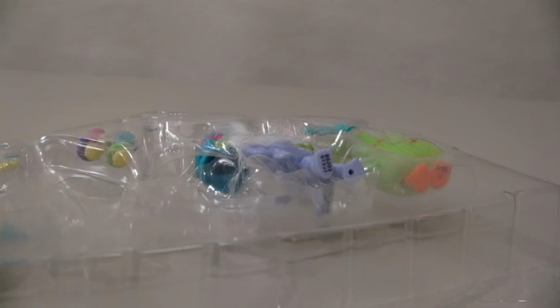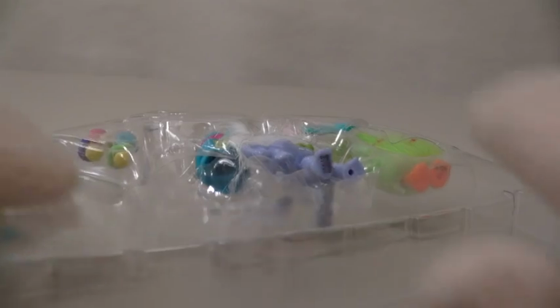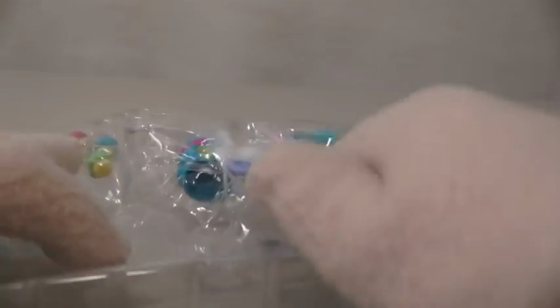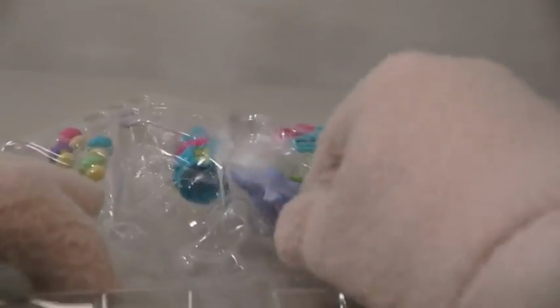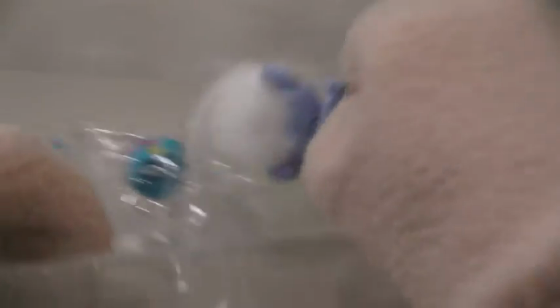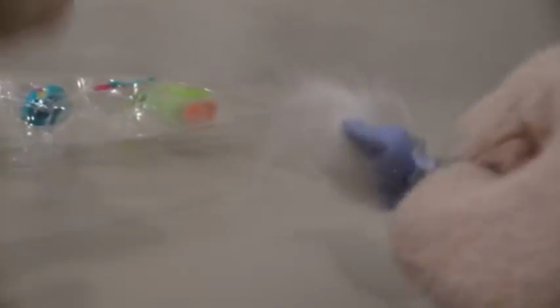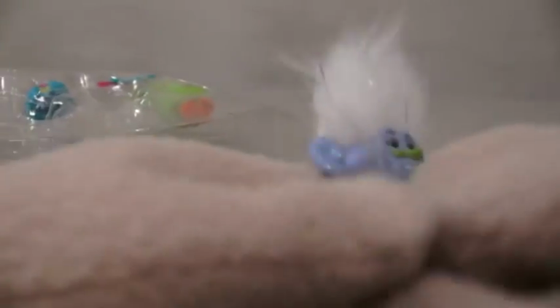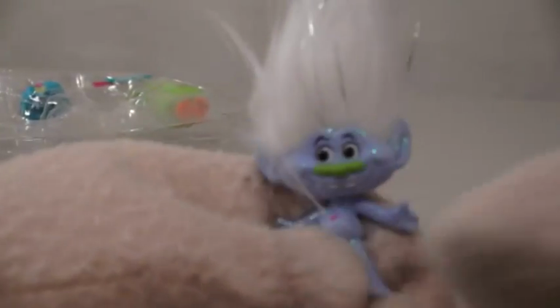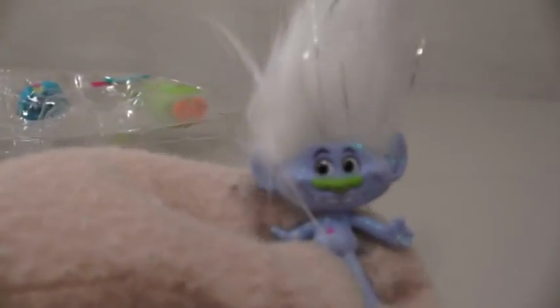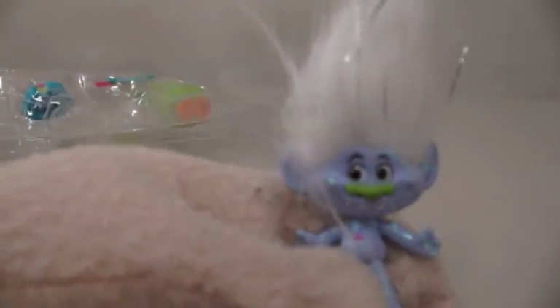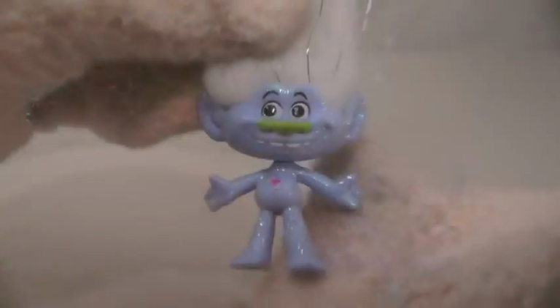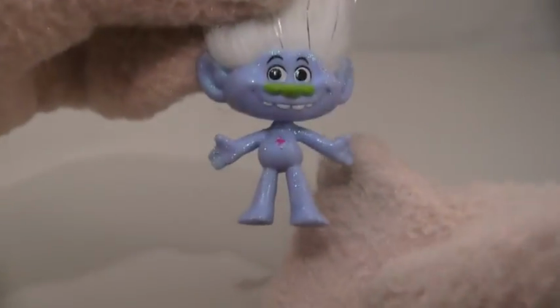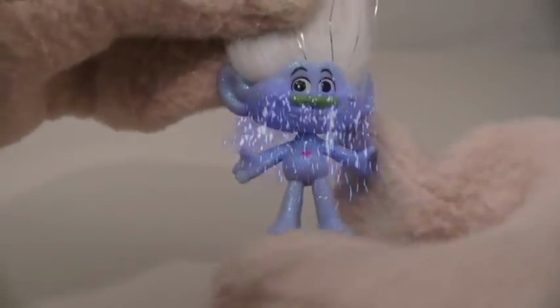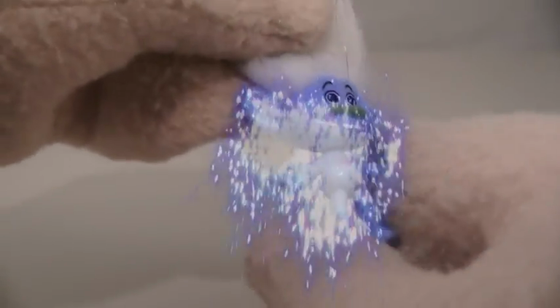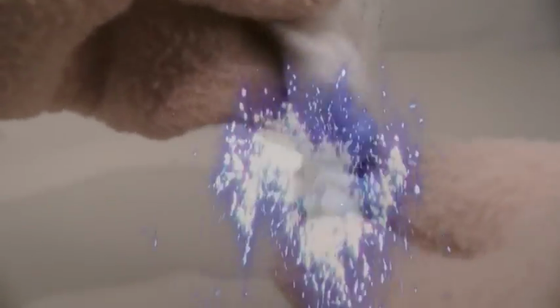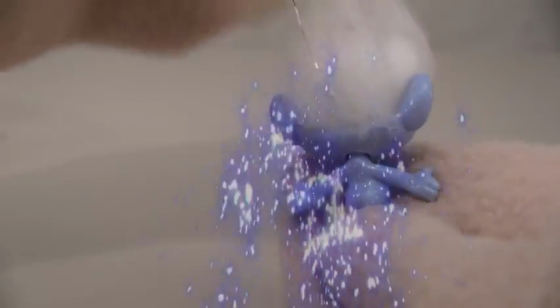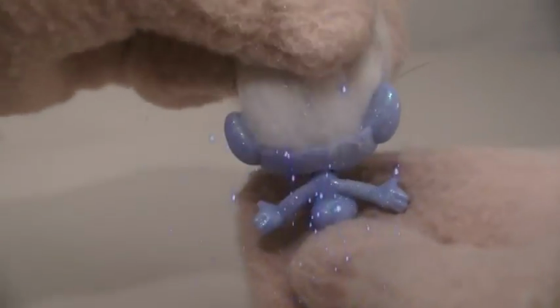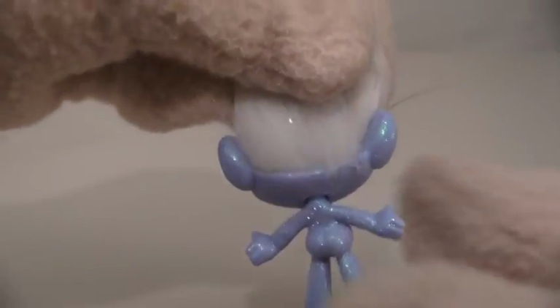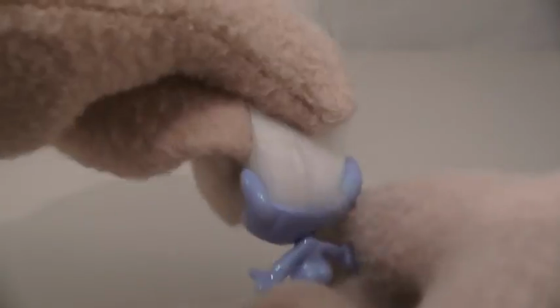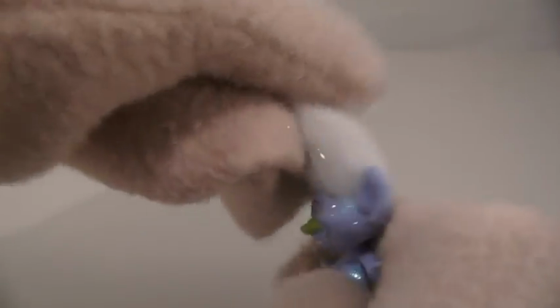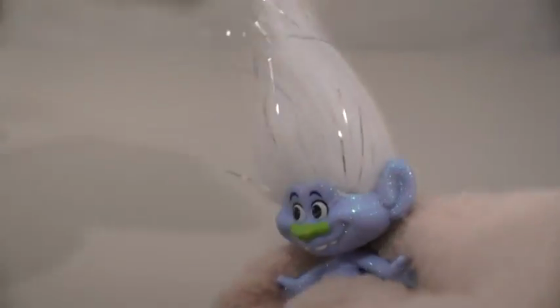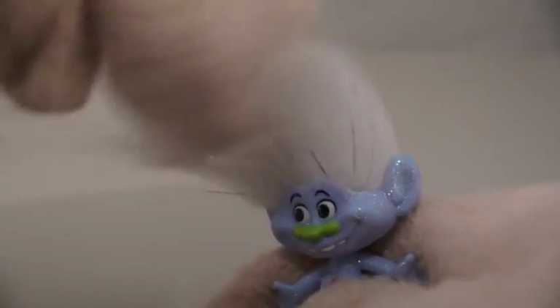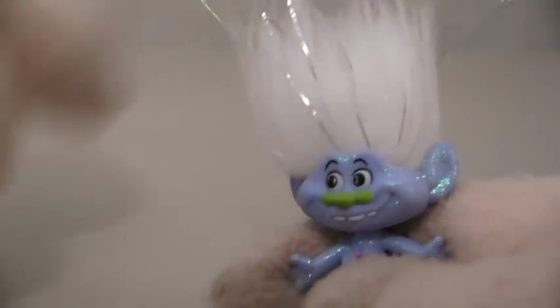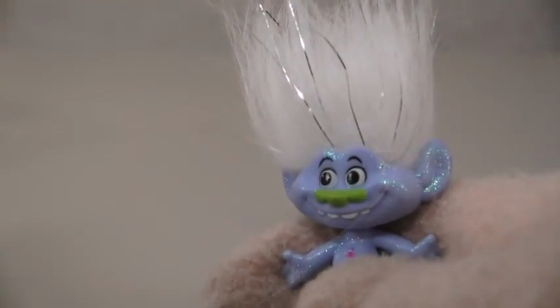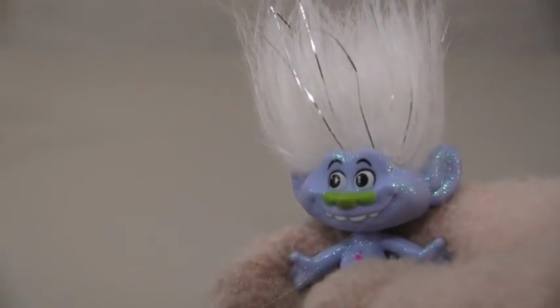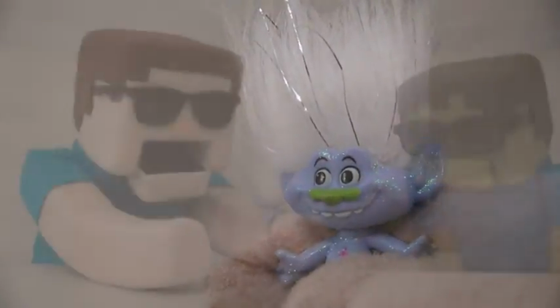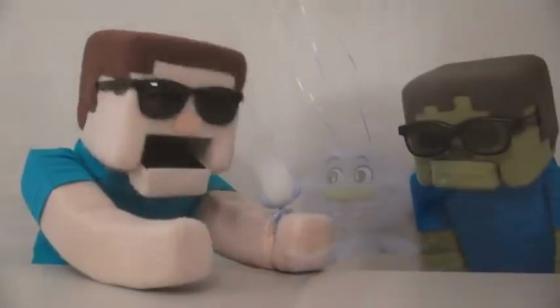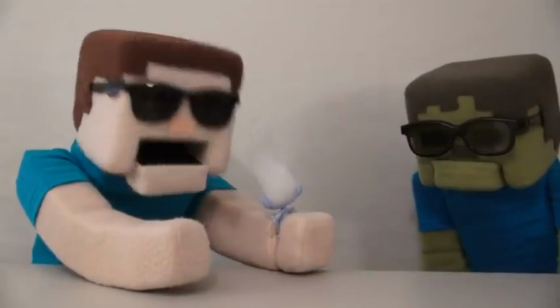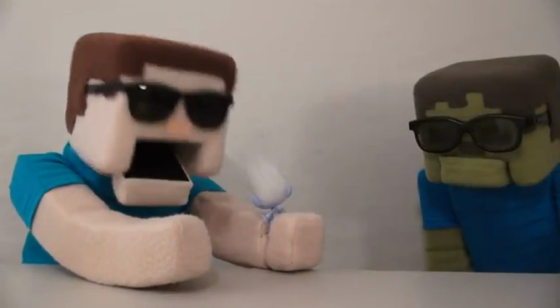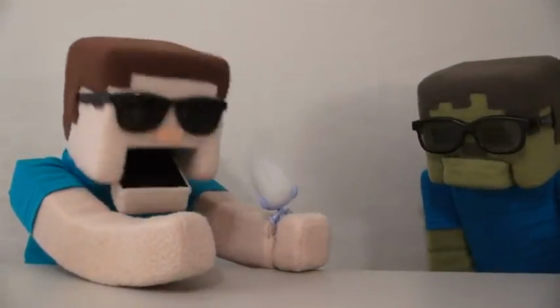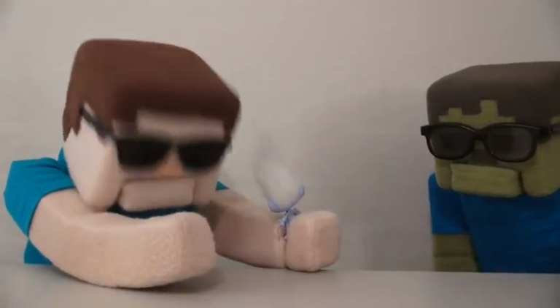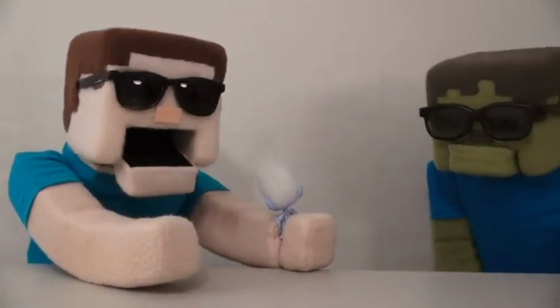So the next figure we have is one called Guy Diamond! Wow, just look how sparkly his body is! He even has sparkly hair! Boy, we need sunglasses just to look at this guy!